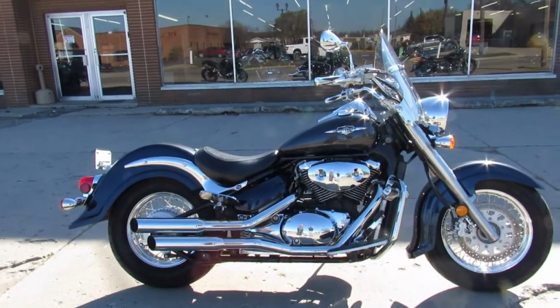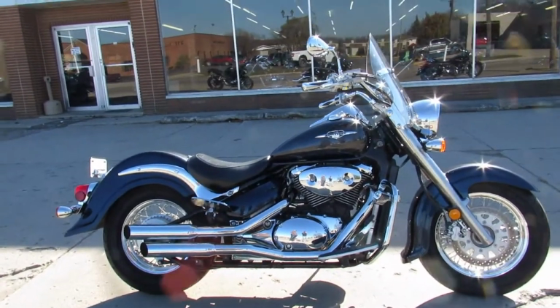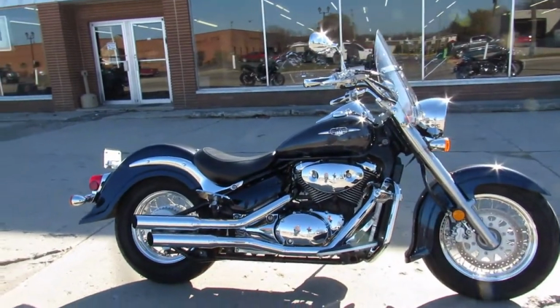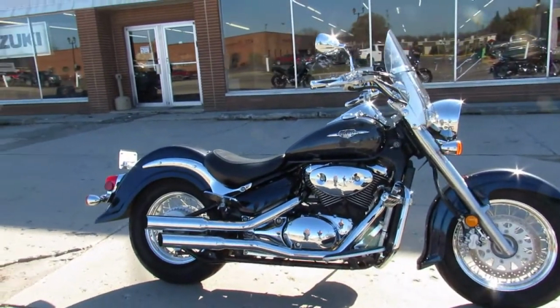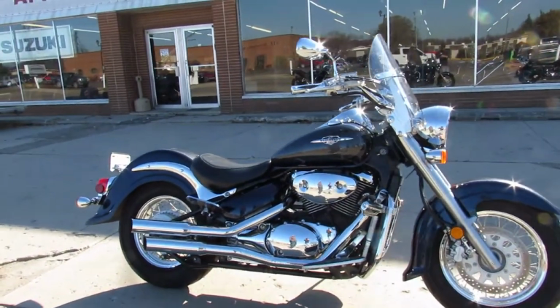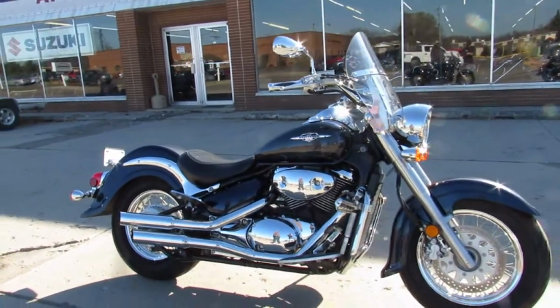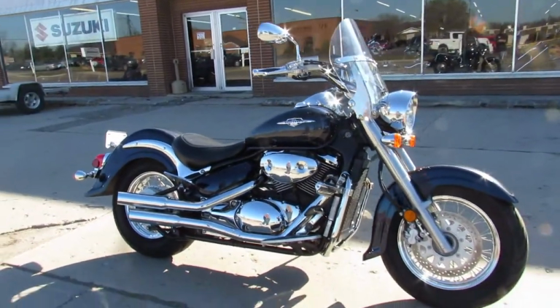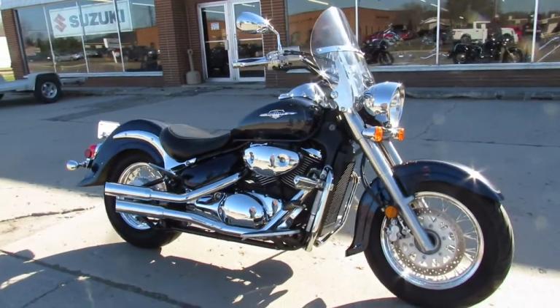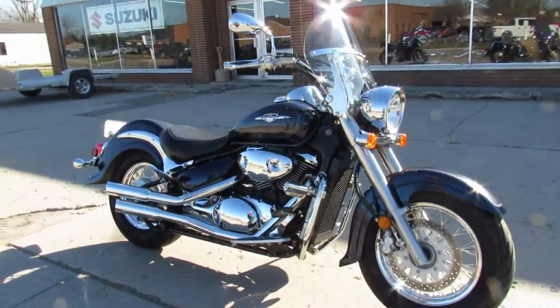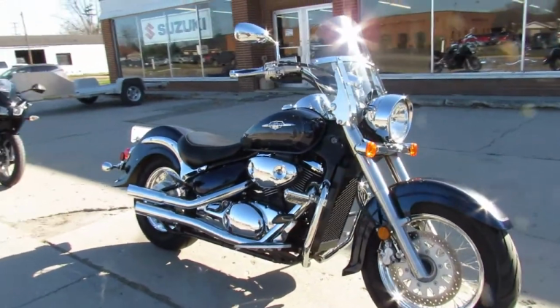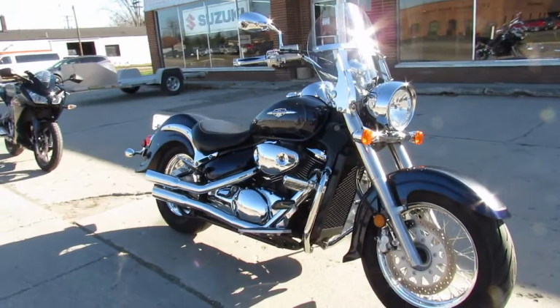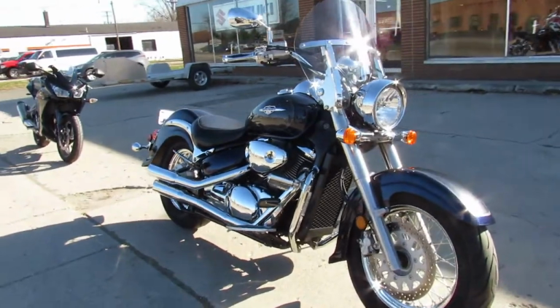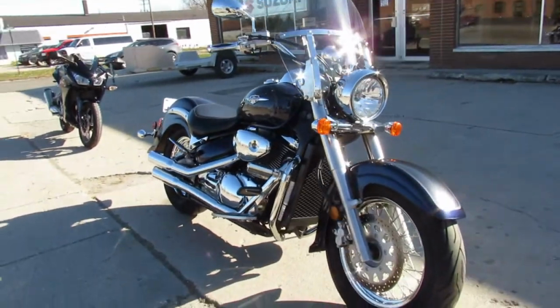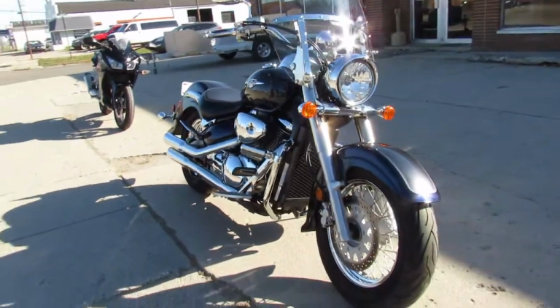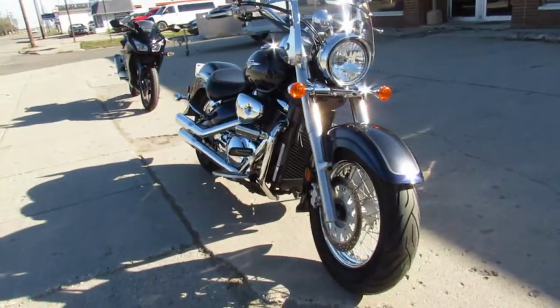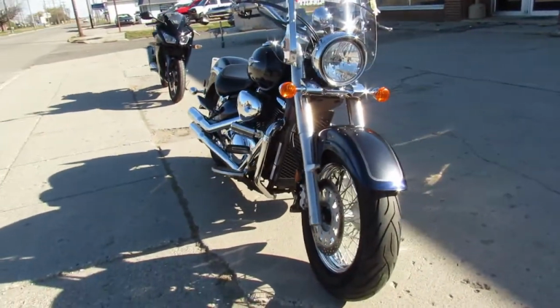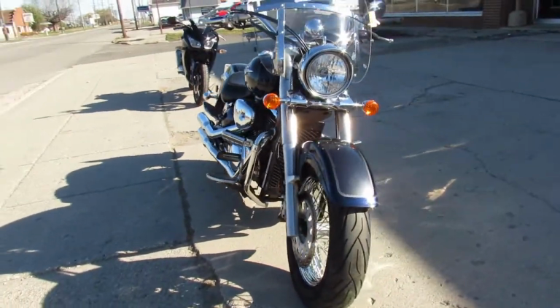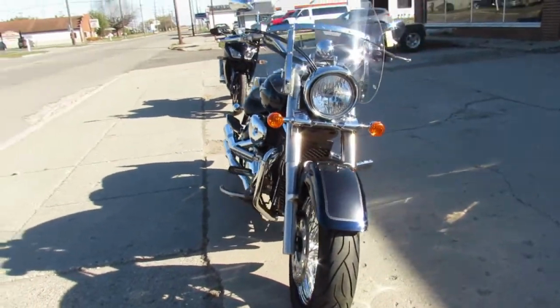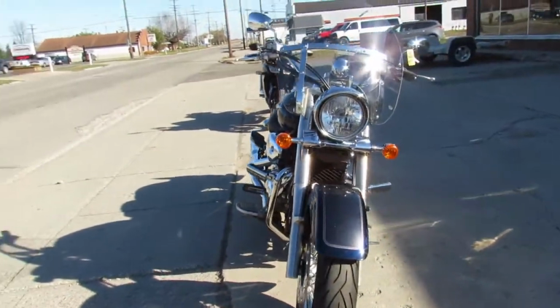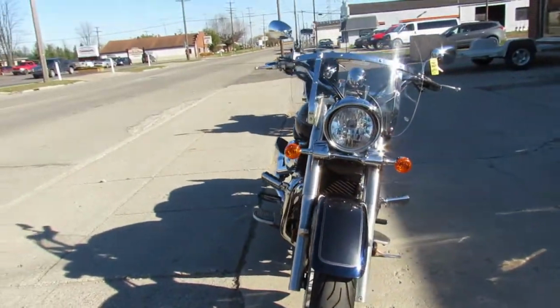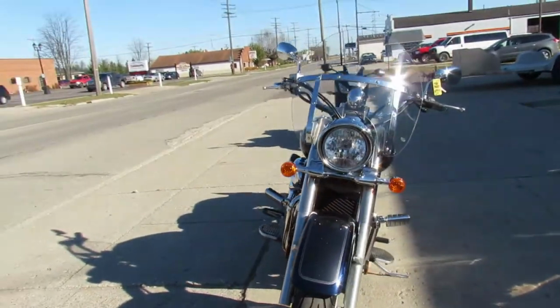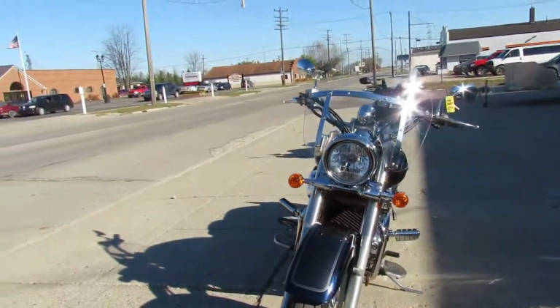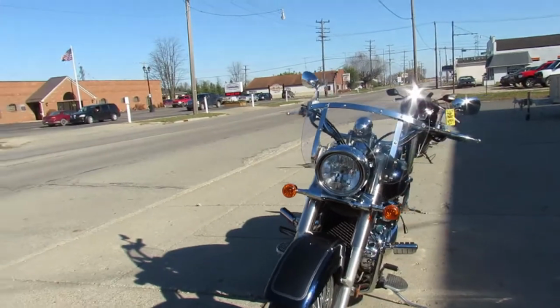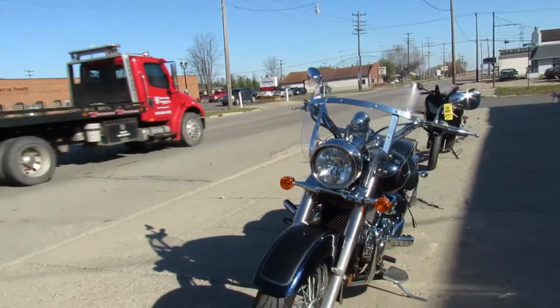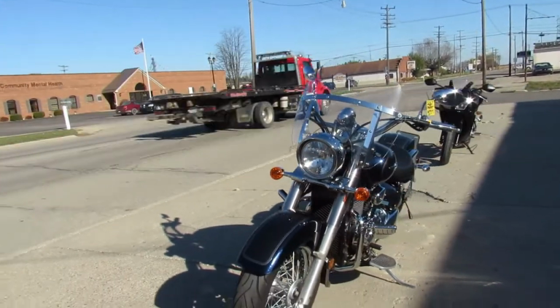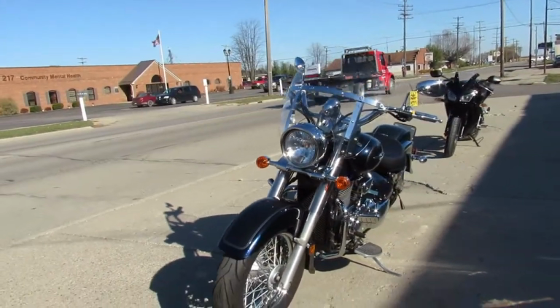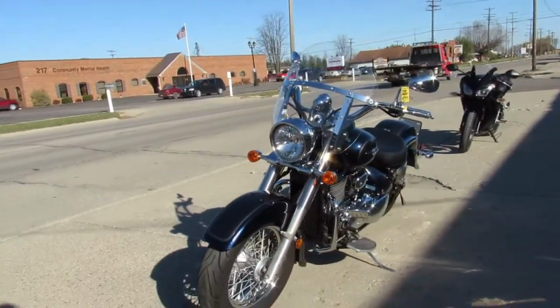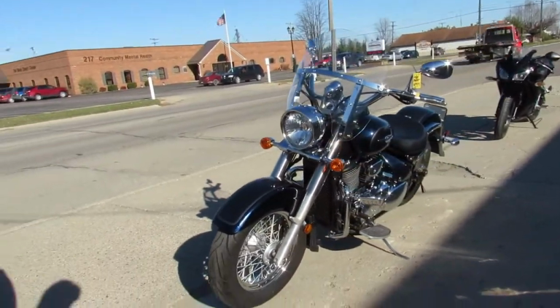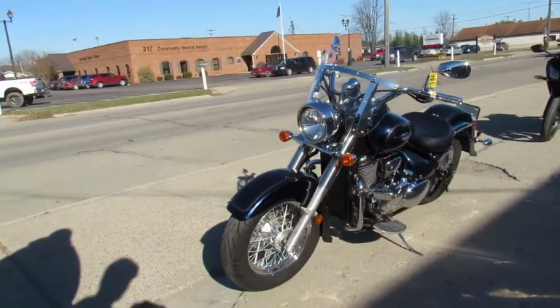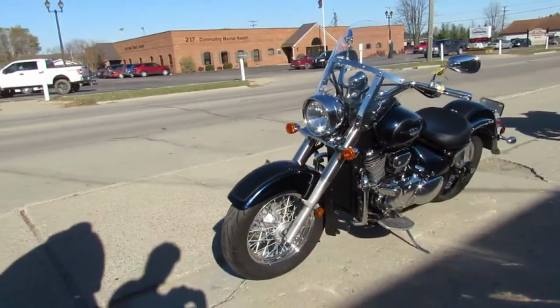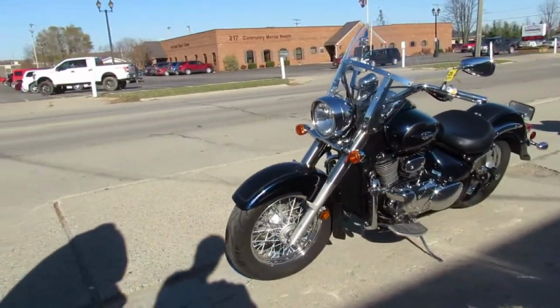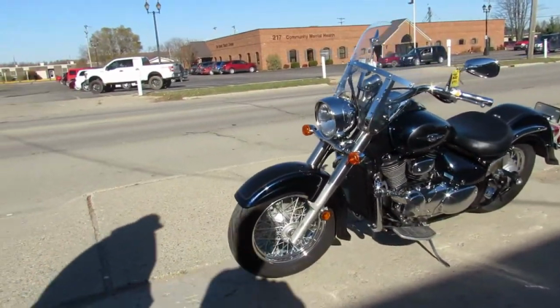Hey guys, Approval Powersports here, doing some videos on the used cruisers we just got in the showroom. This one's a 2006 C50 Boulevard for sale, it comes in a two-tone blue paint, tons of chrome, it's got a windshield, Lansing Heinz exhaust.